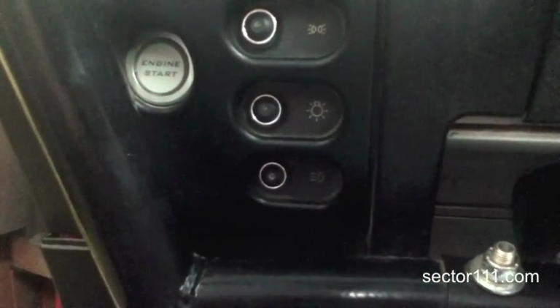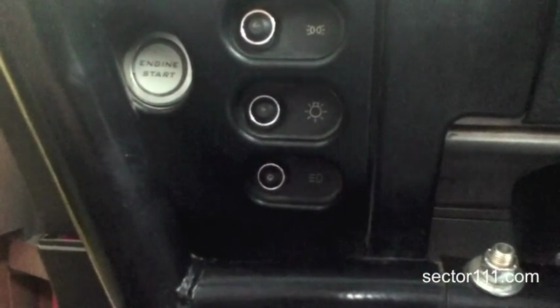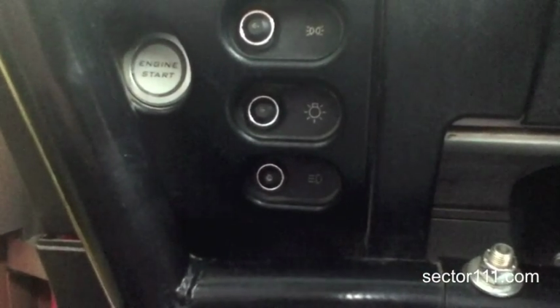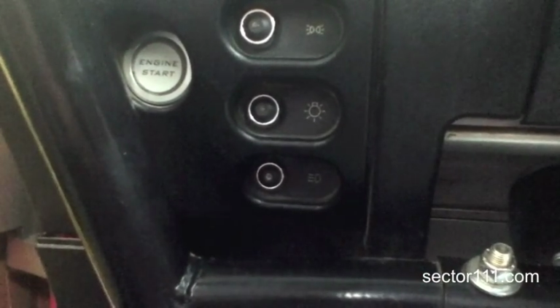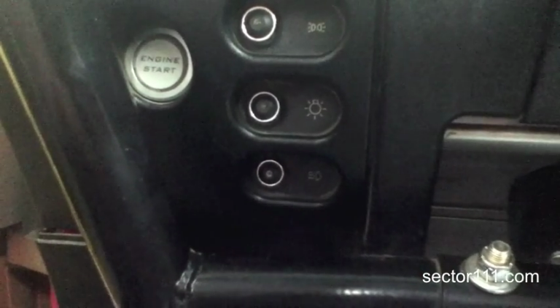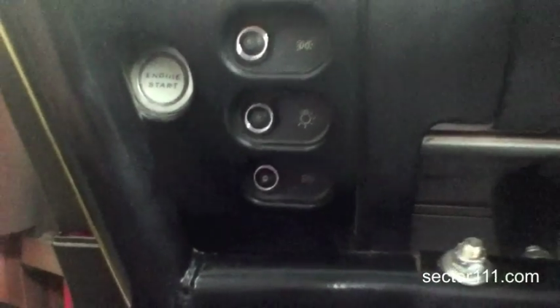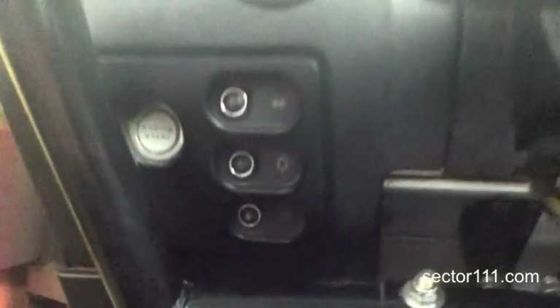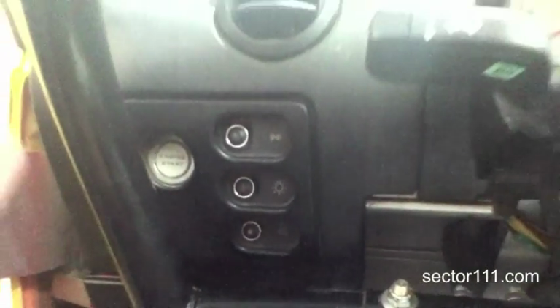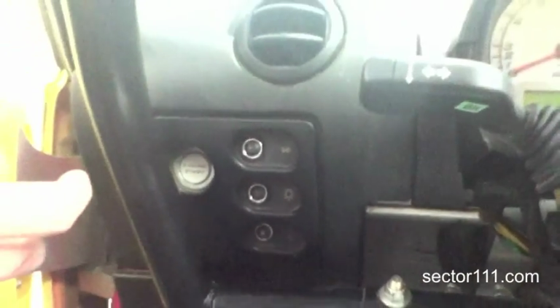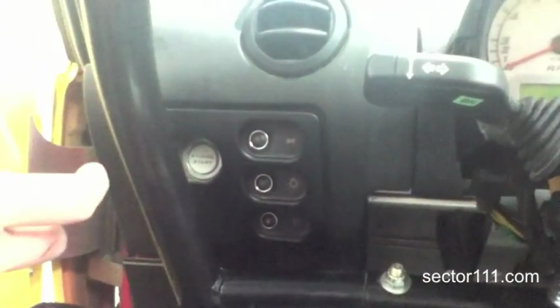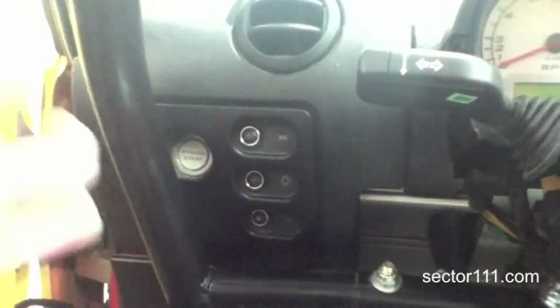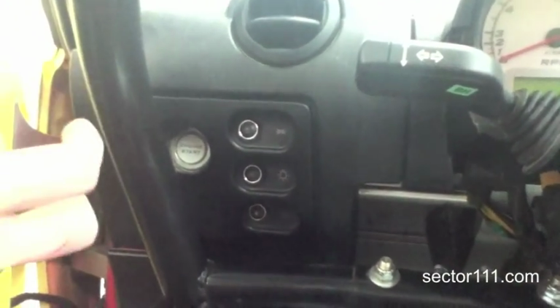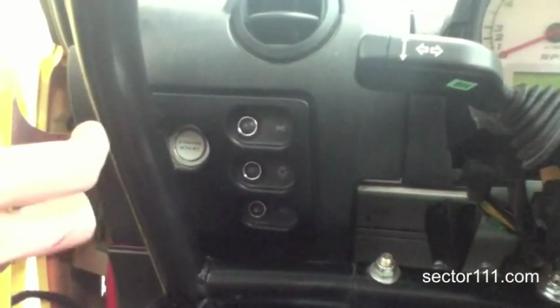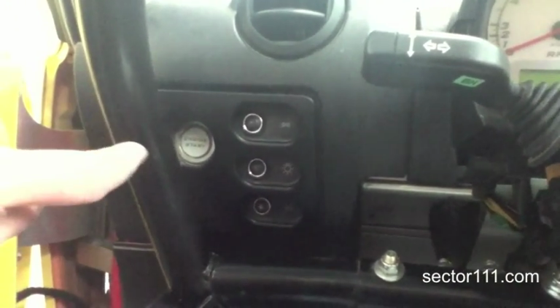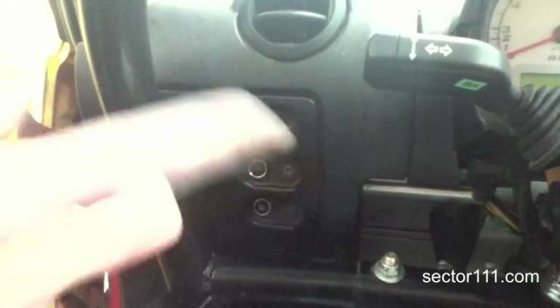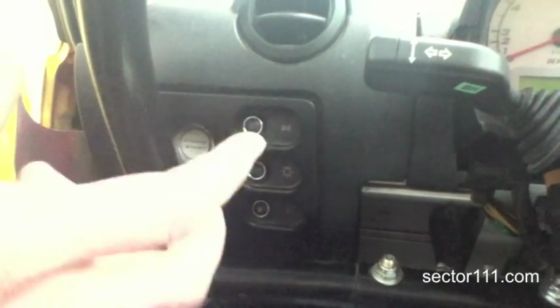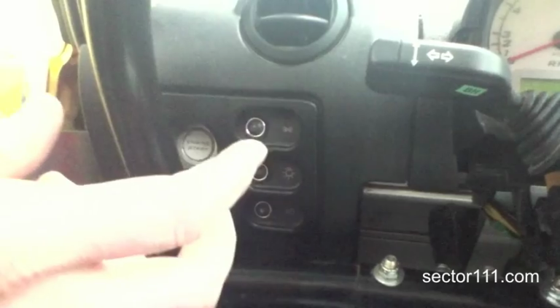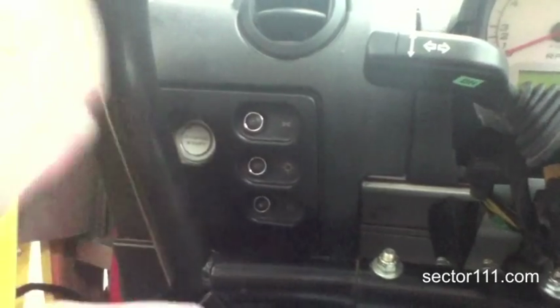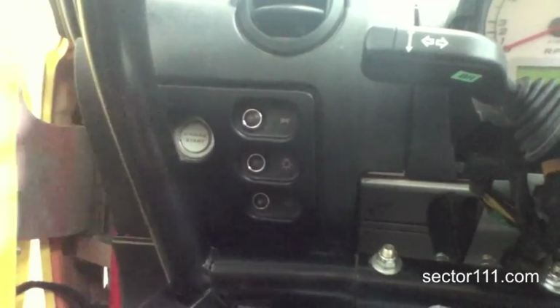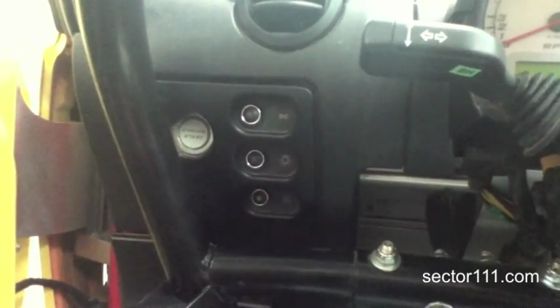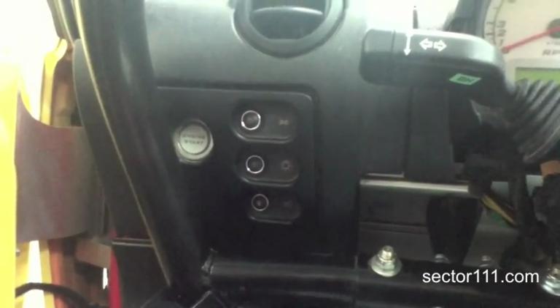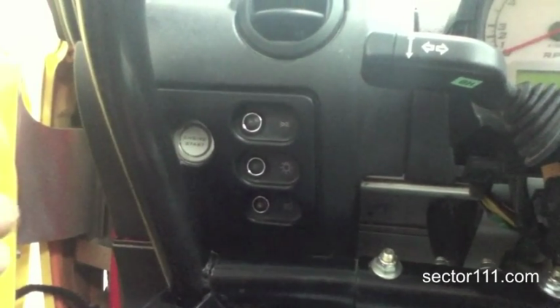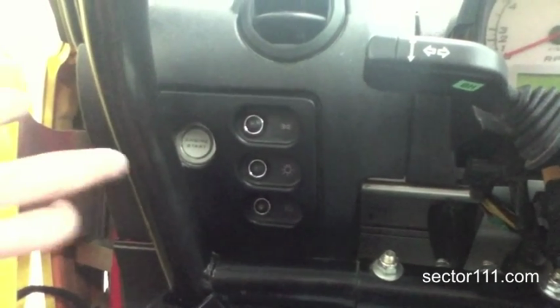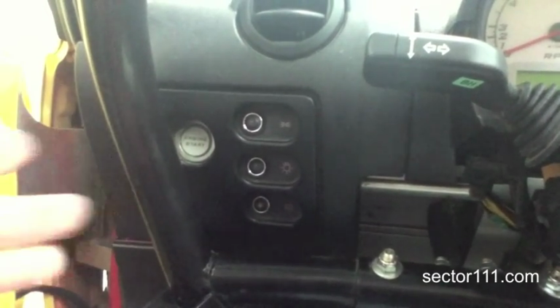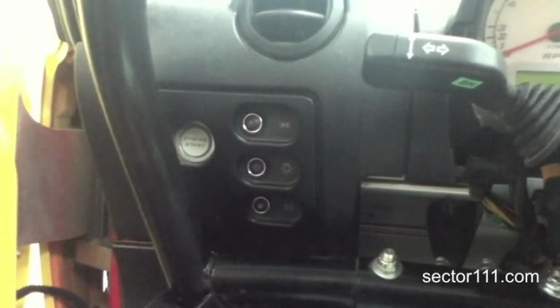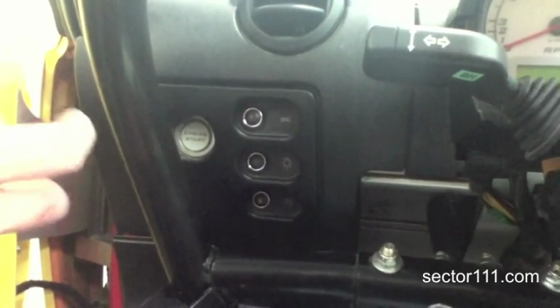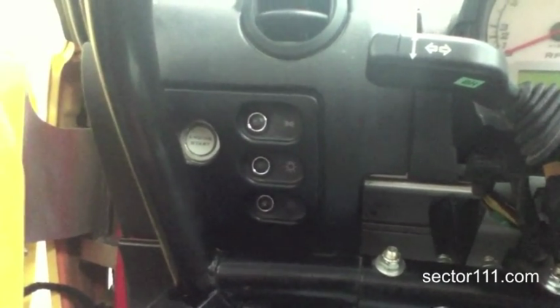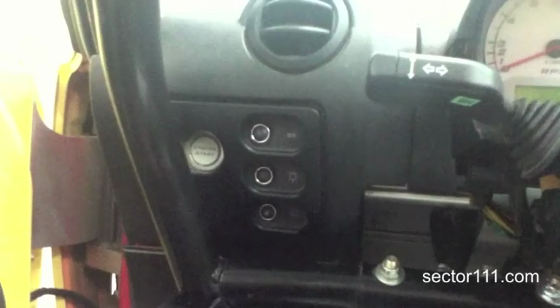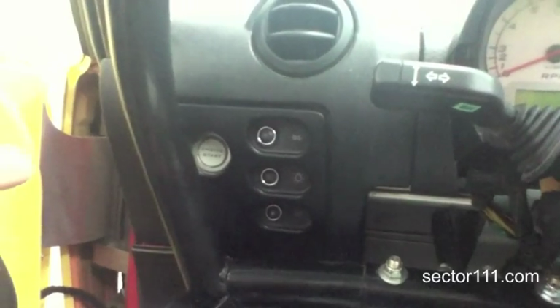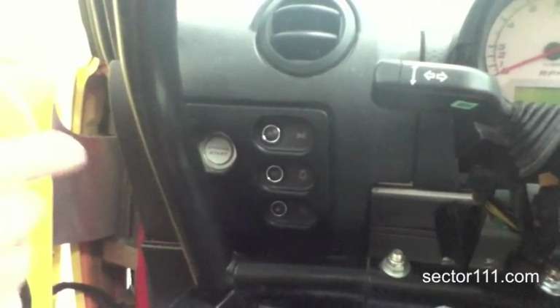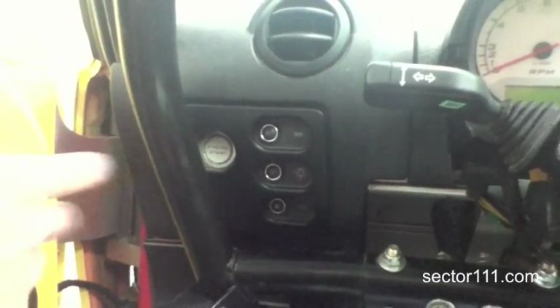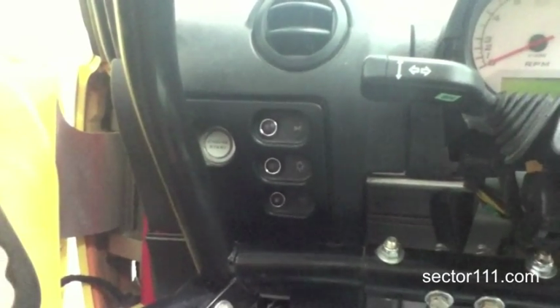If you ever do this, you need to make sure you have enough relay capacity to handle the current load of the wires that you're jumping. Since this is an Elise race car, there's not a whole lot of electrical load. We were able to get away with a single 60 amp relay on this.